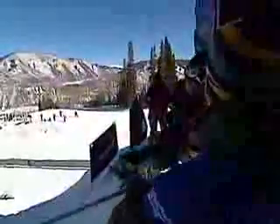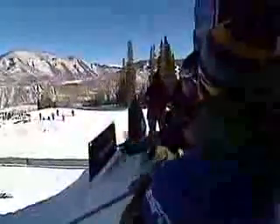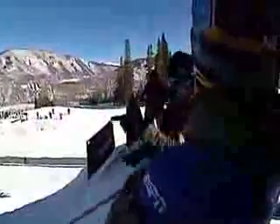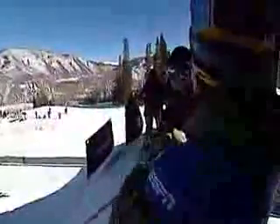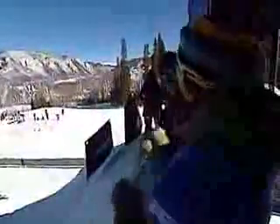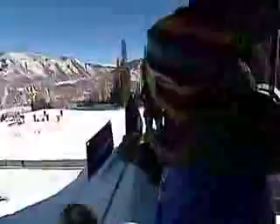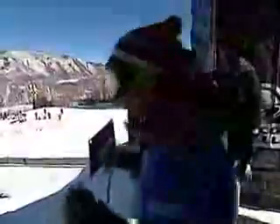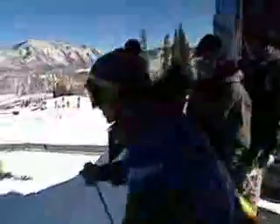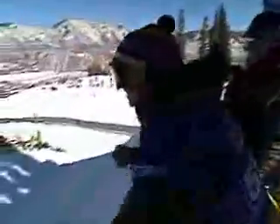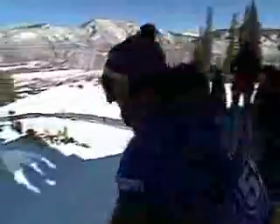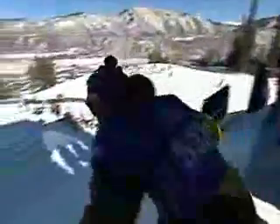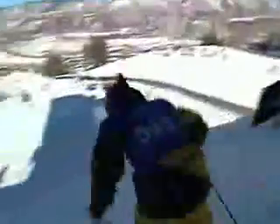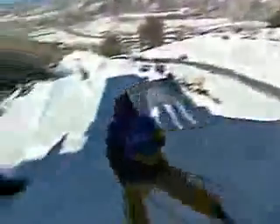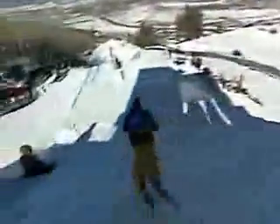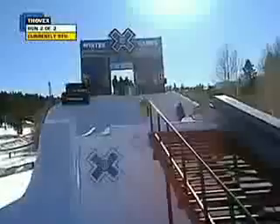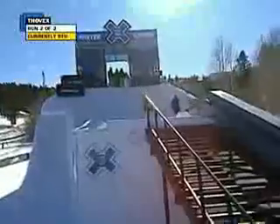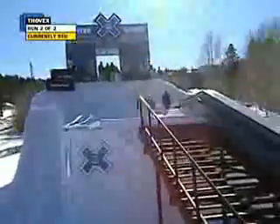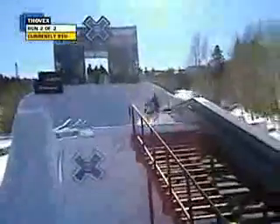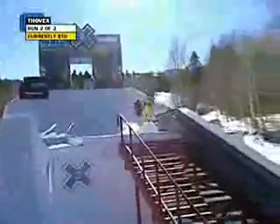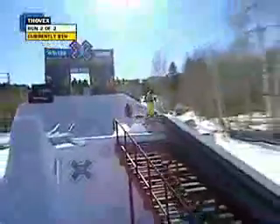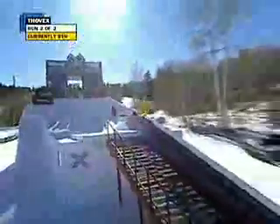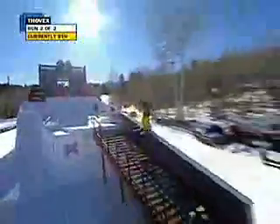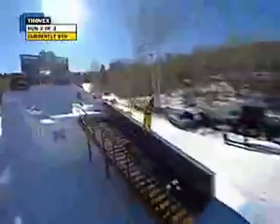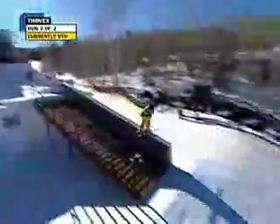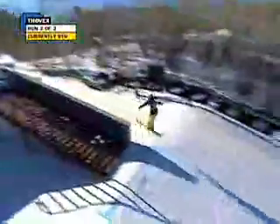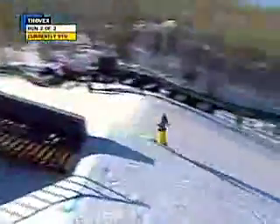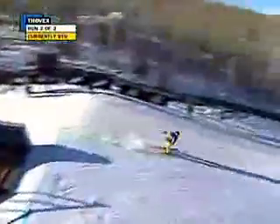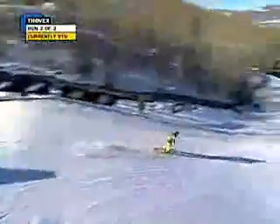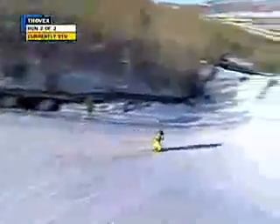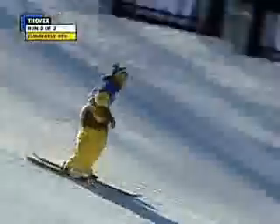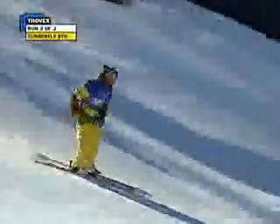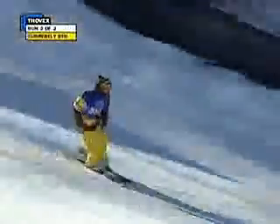He's got the technique that it takes to stand on the podium today, but he hasn't quite been able to put down the perfect run. Let's see if he can do it on his final run right now.